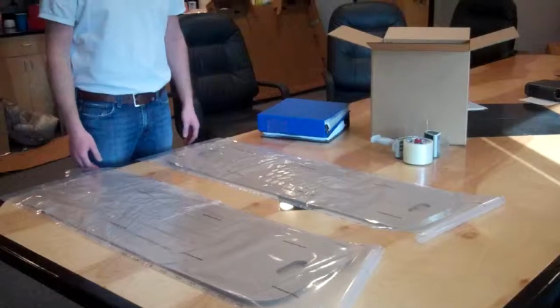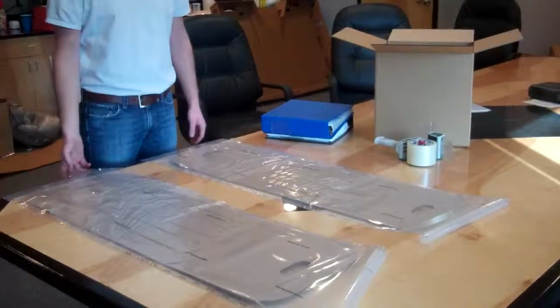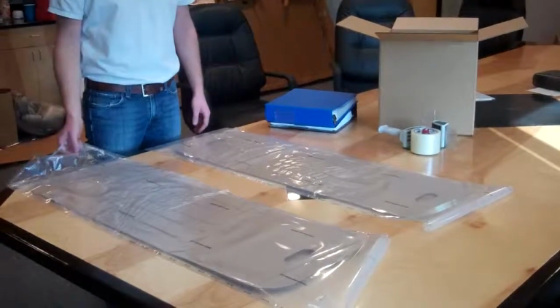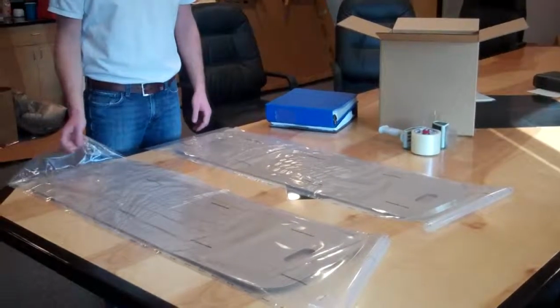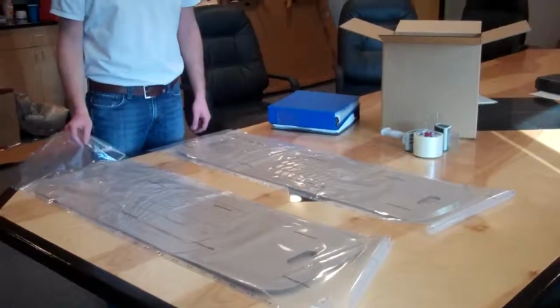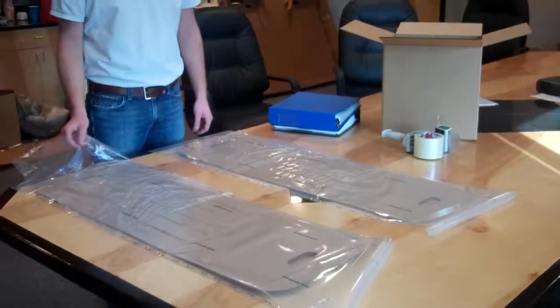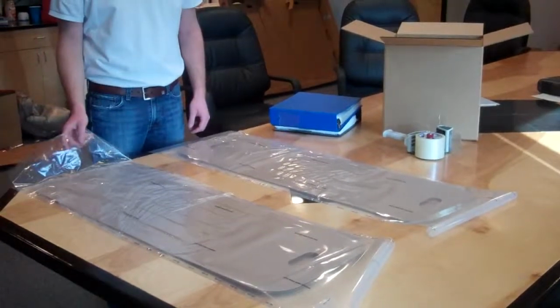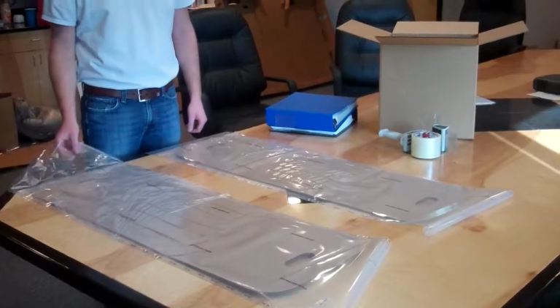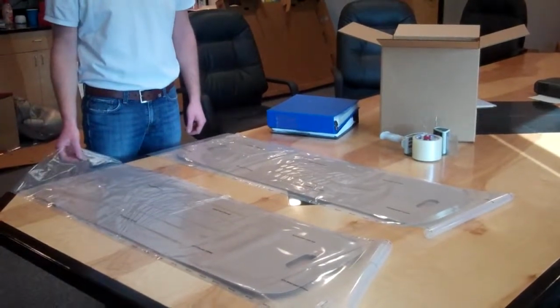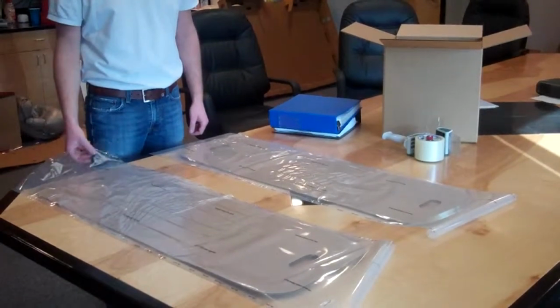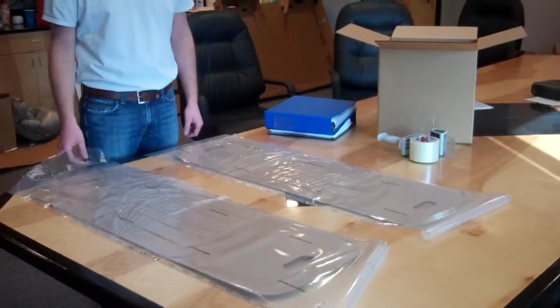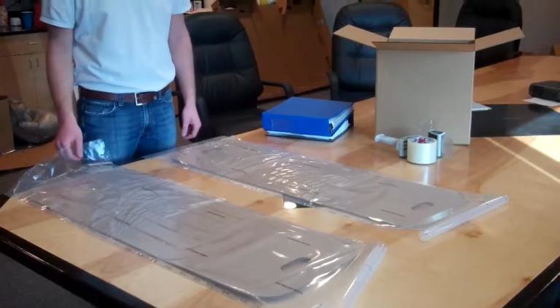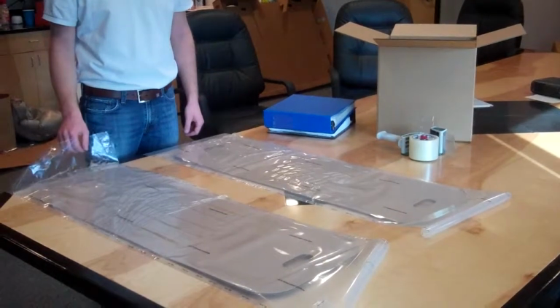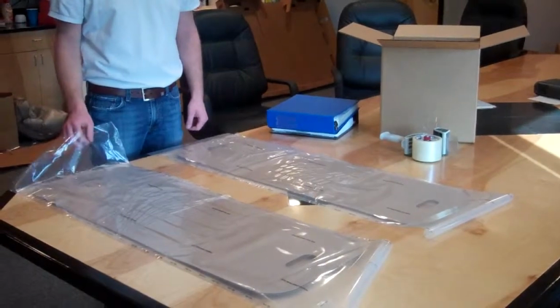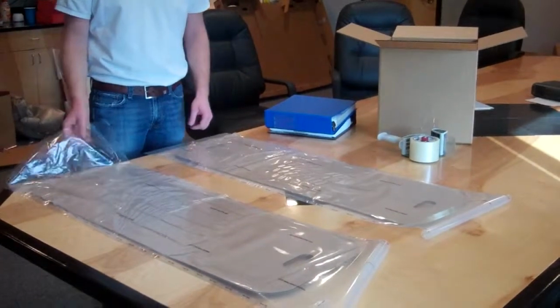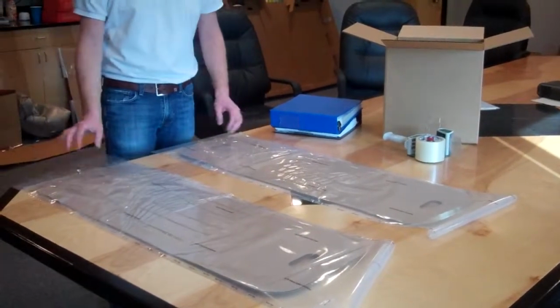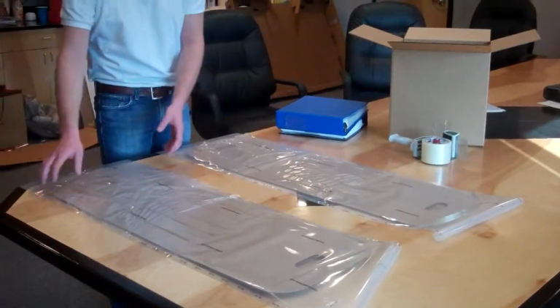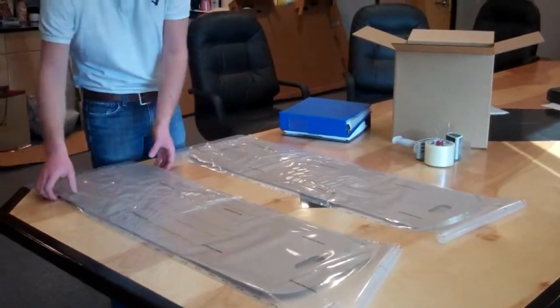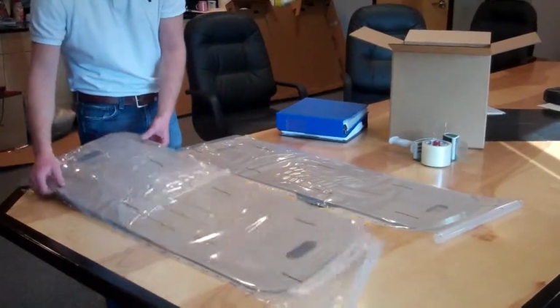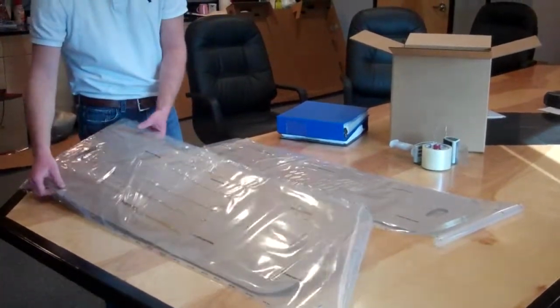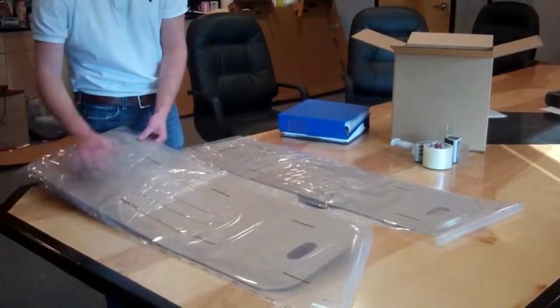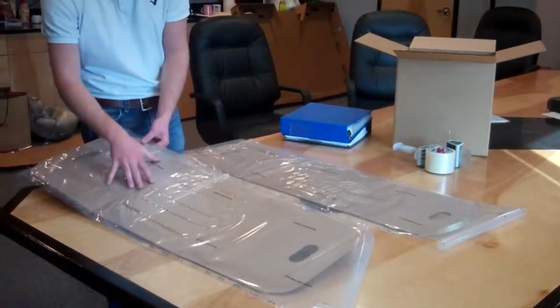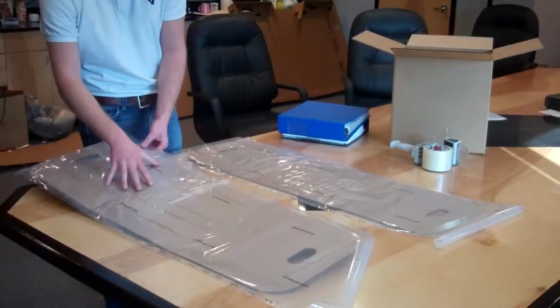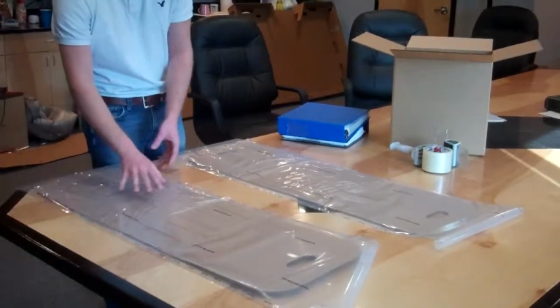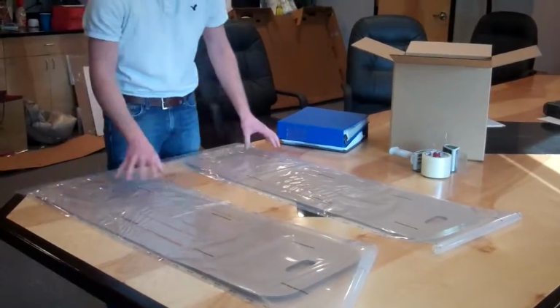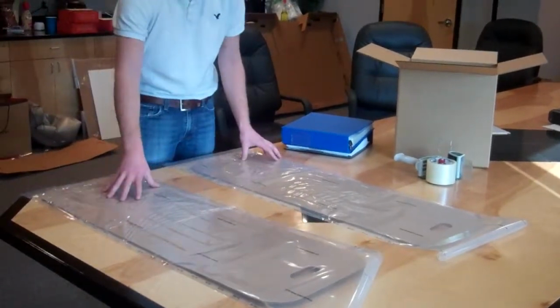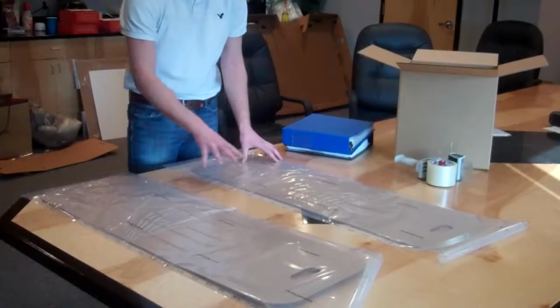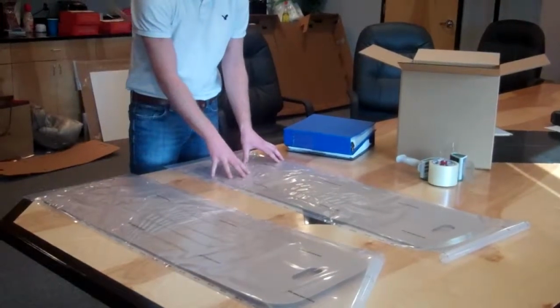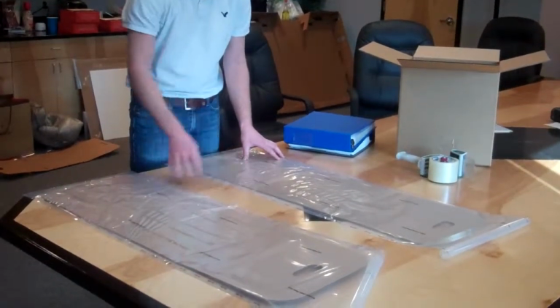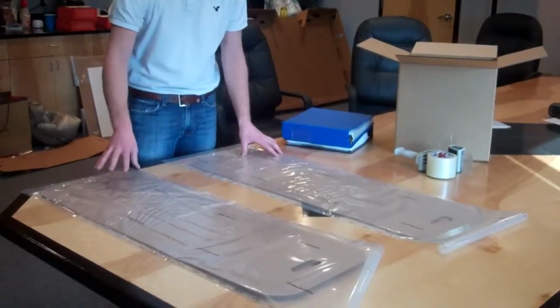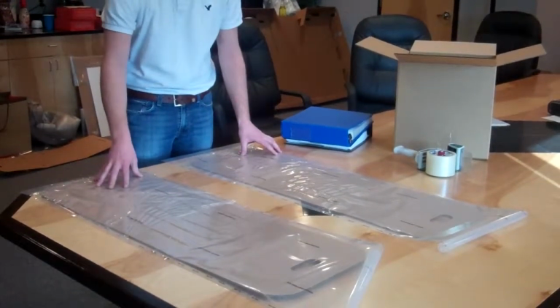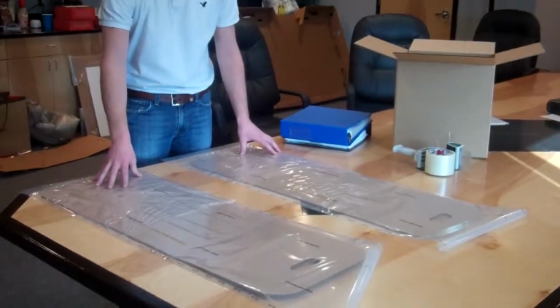This is a demonstration of the SmartCarton two-piece insert for shipping binders. What we have here is a die-cup length with cohesive film laminated. We have an A insert and a B insert. The A insert is our bottom insert.